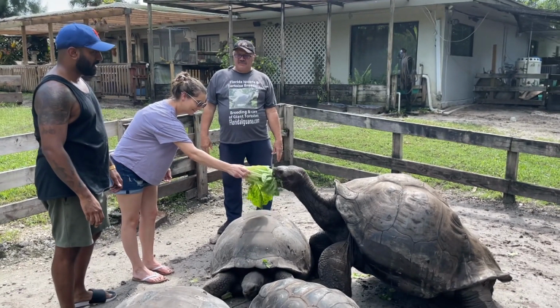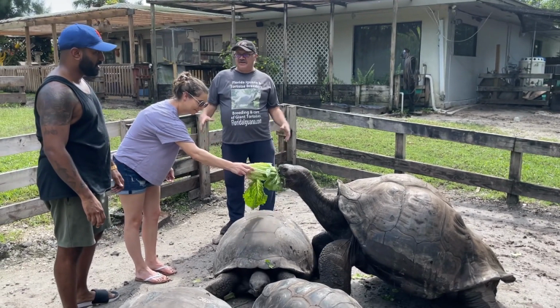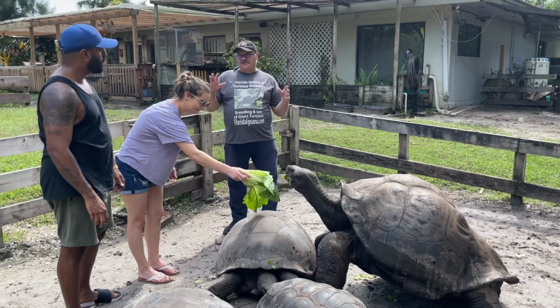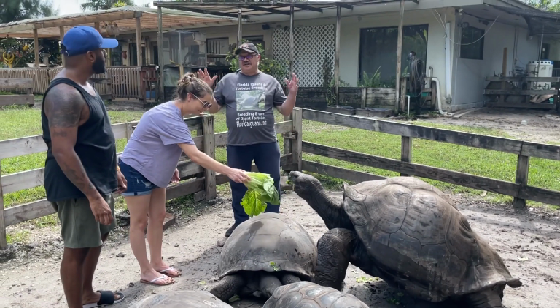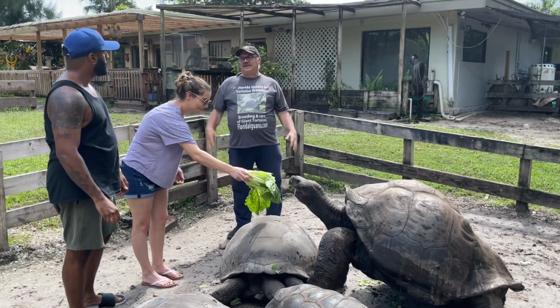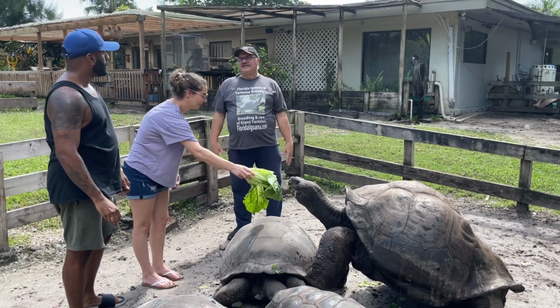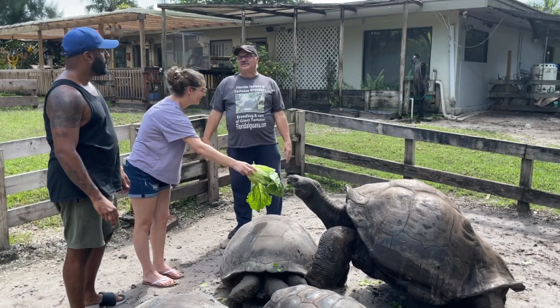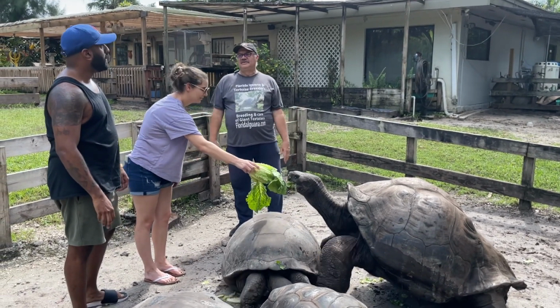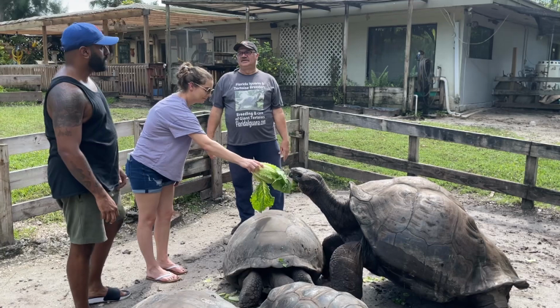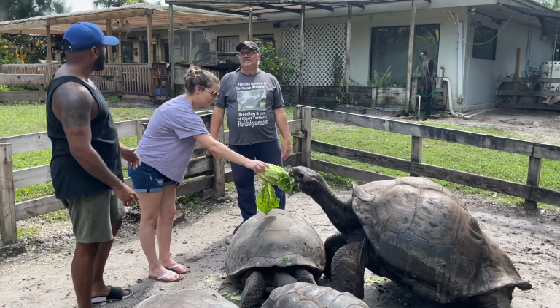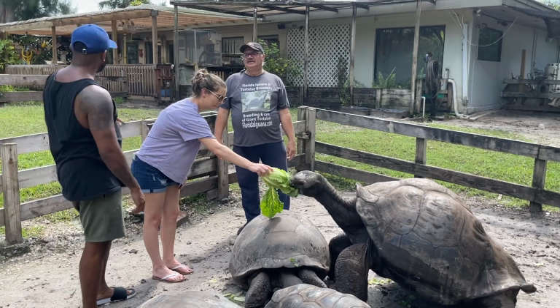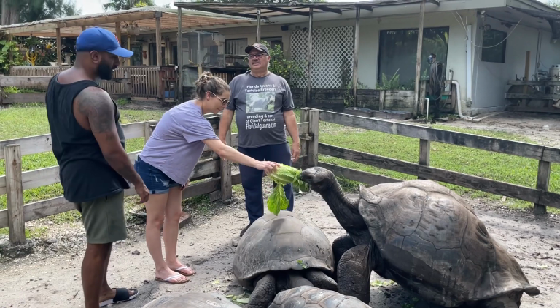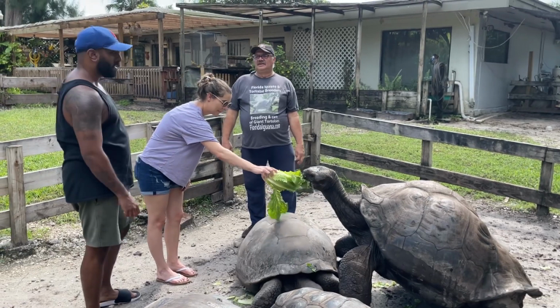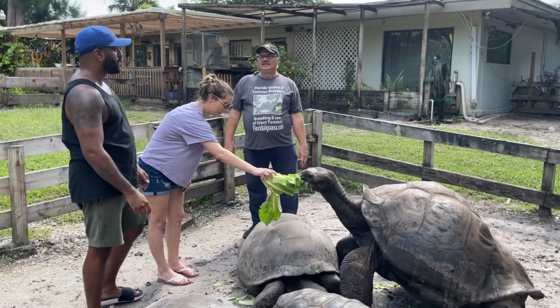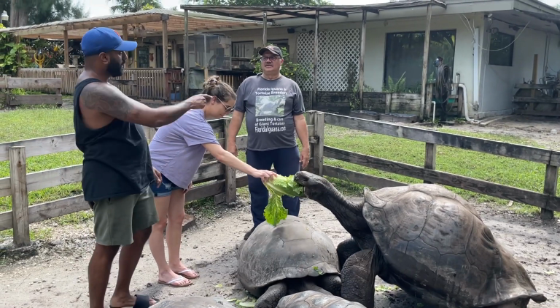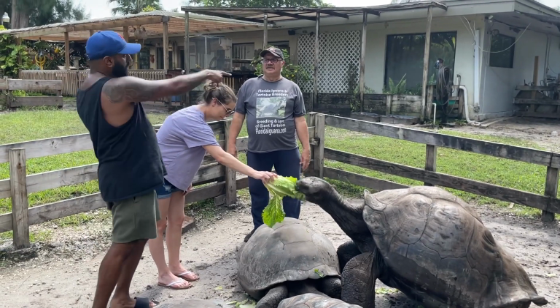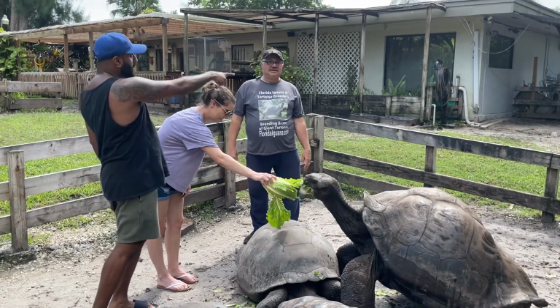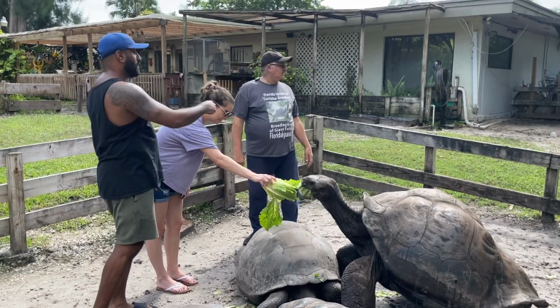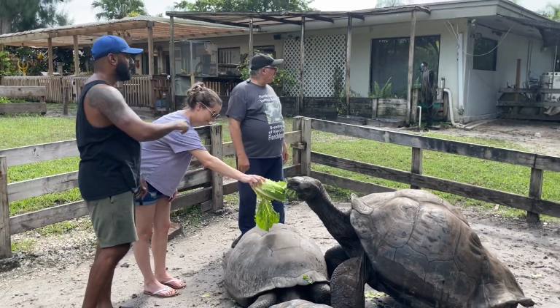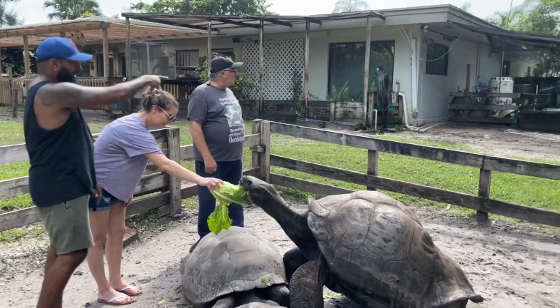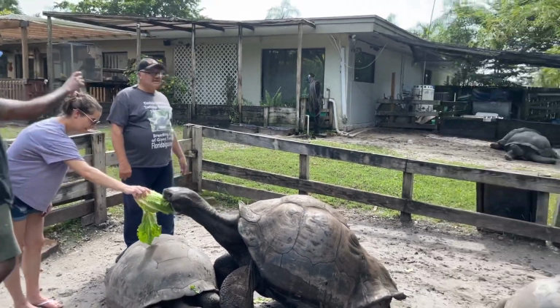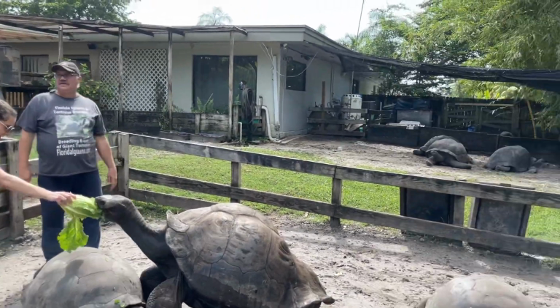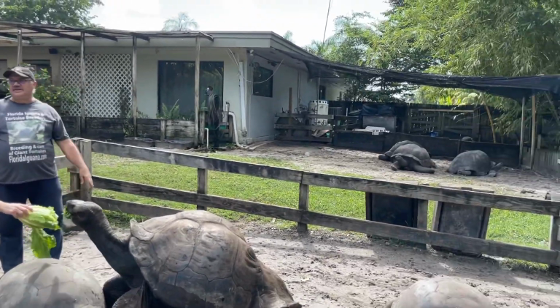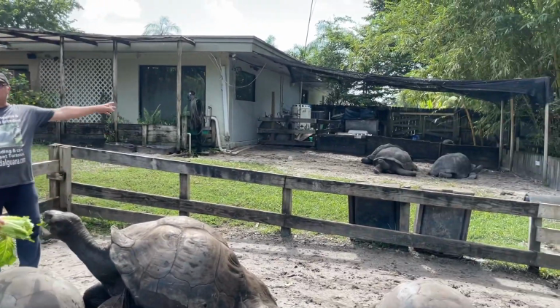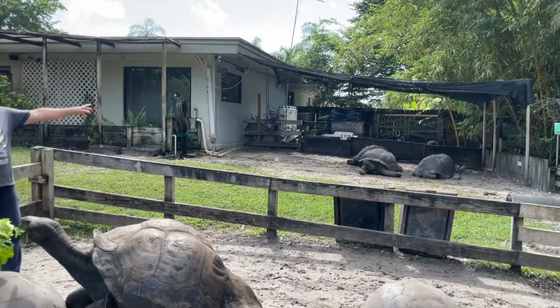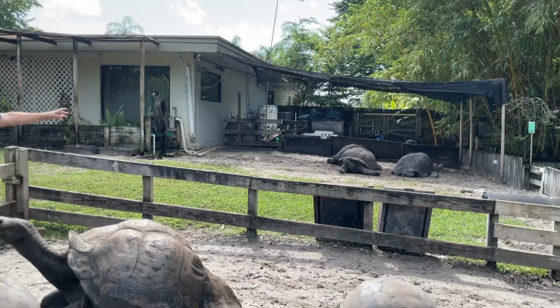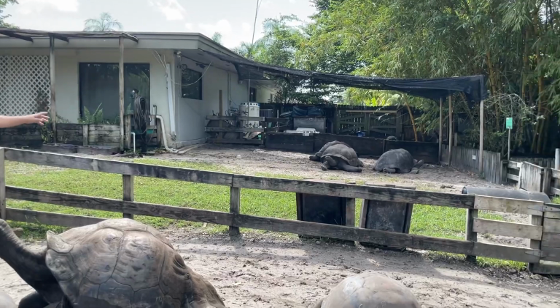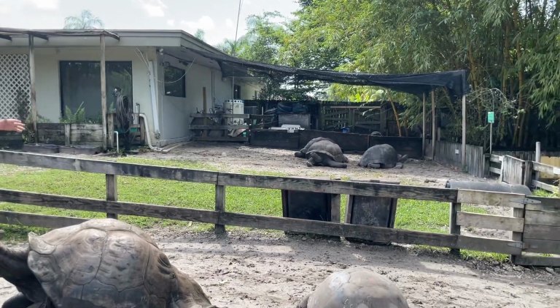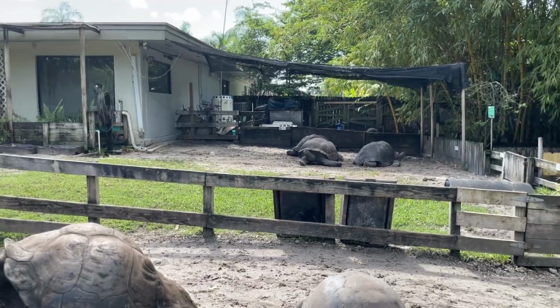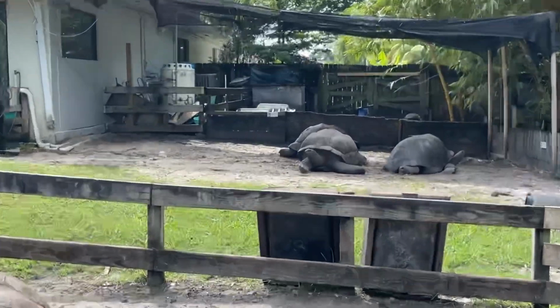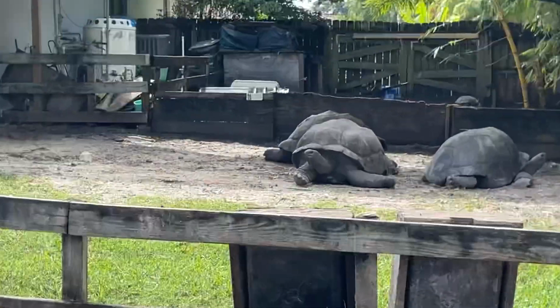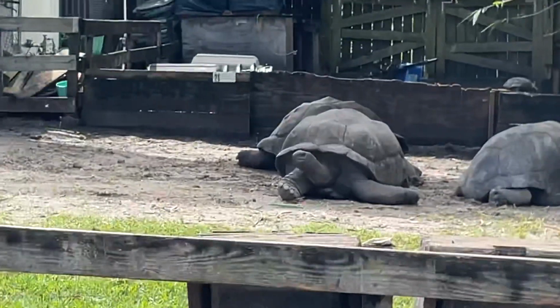Have you ever seen big Aldabras? I've seen like medium-sized Aldabras, probably like half the size of those, but never anything that big before. Because those are the Aldabras there. The Galapagos are over here.